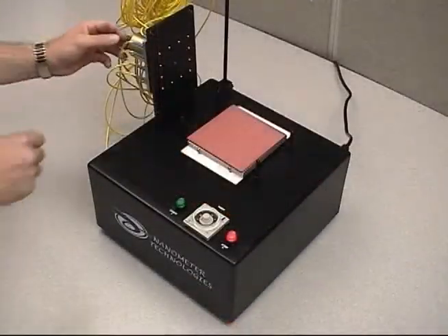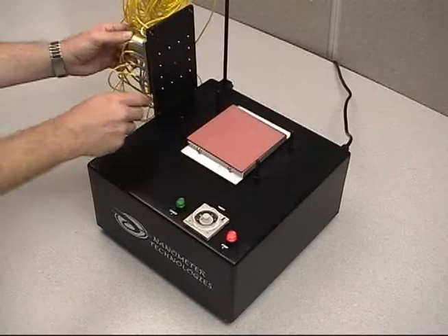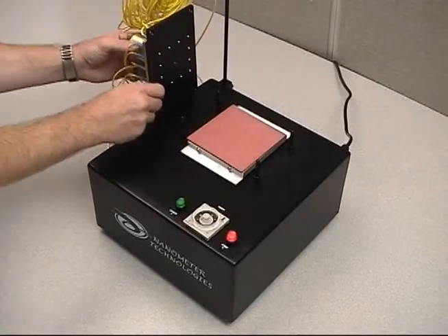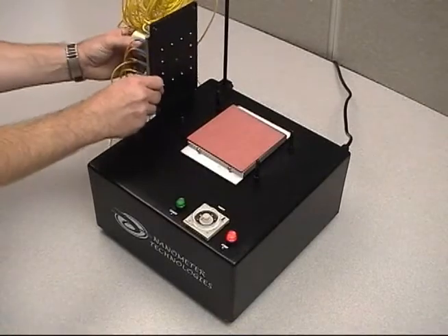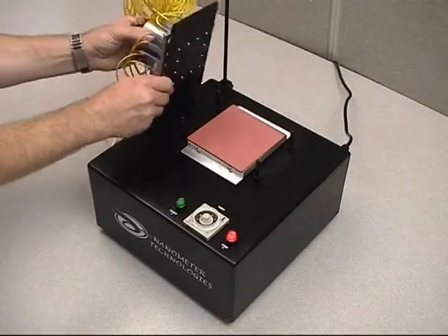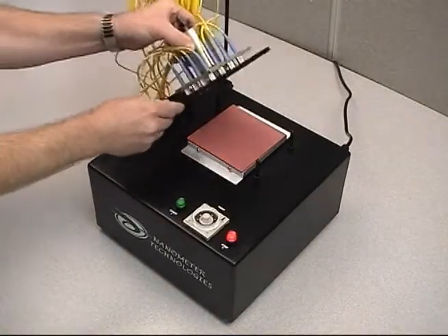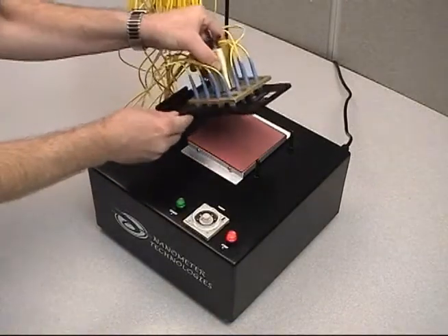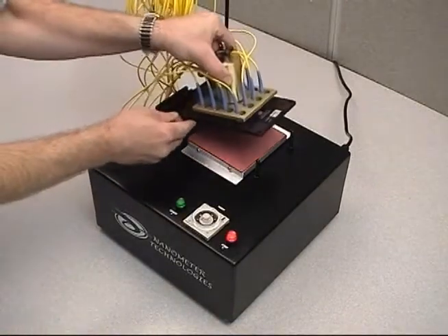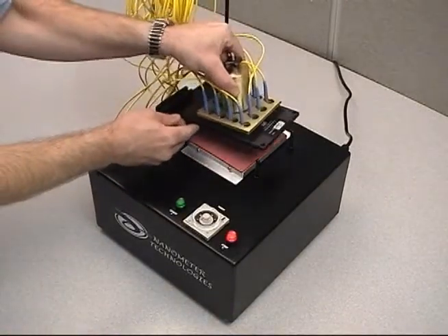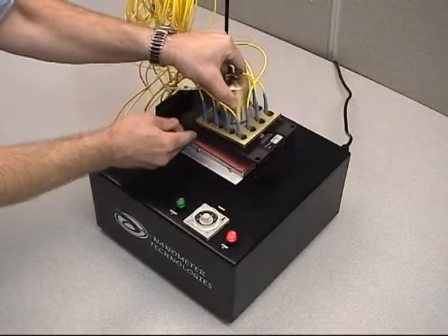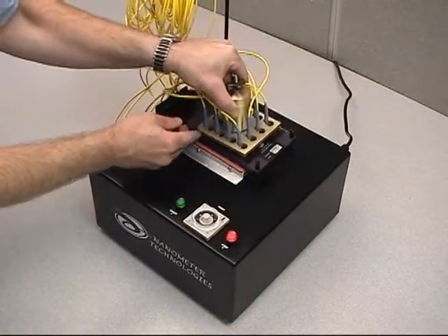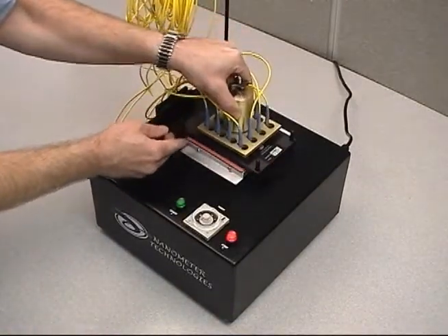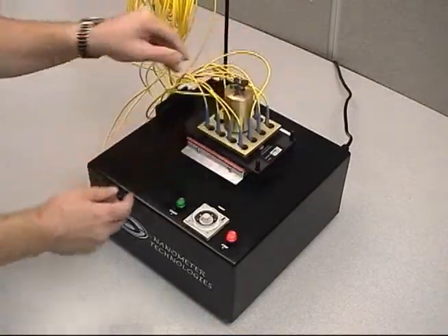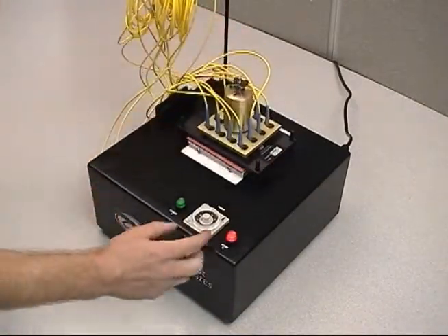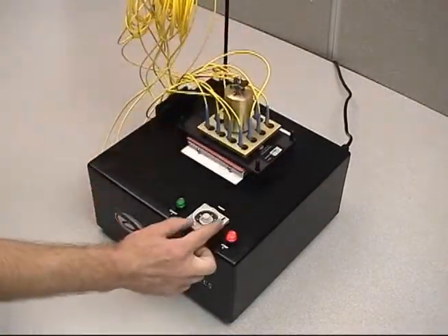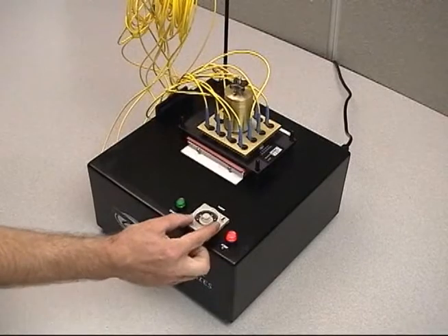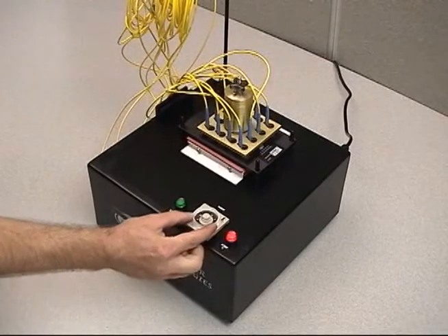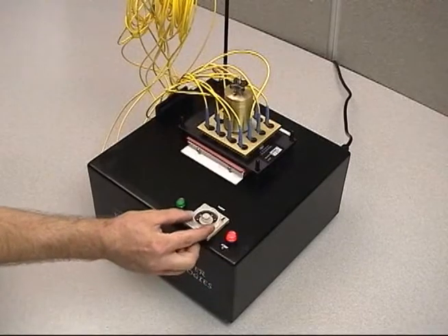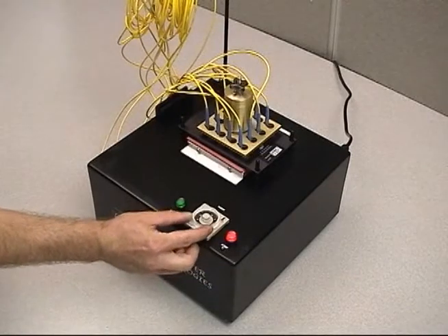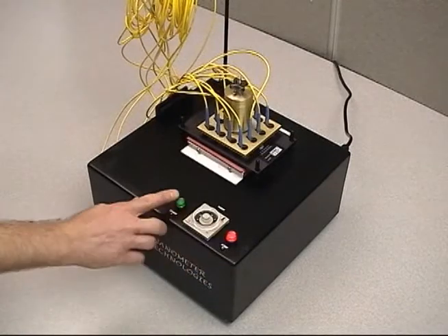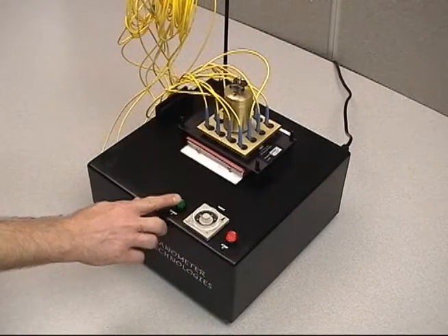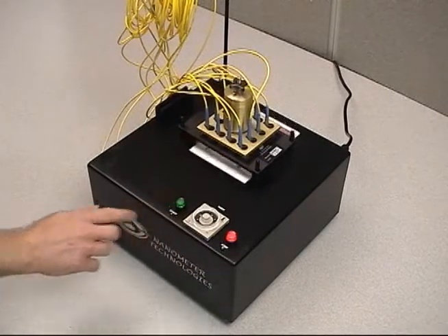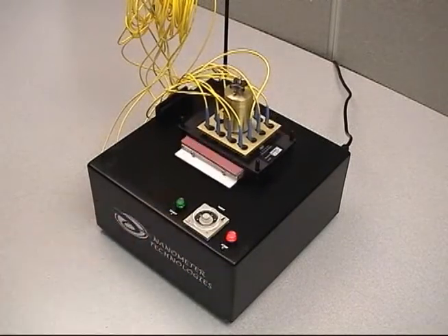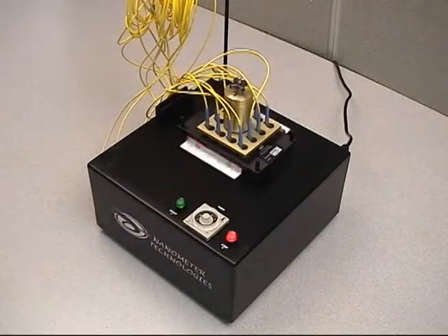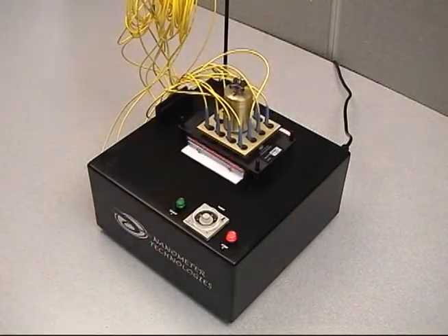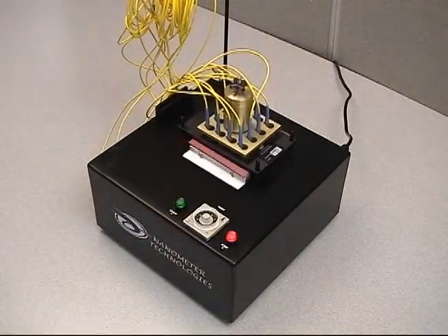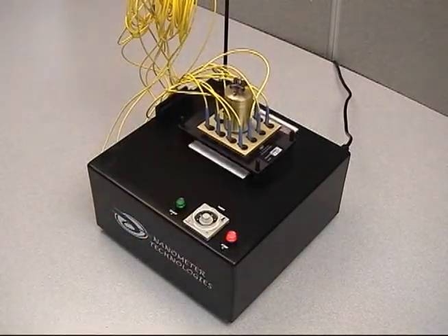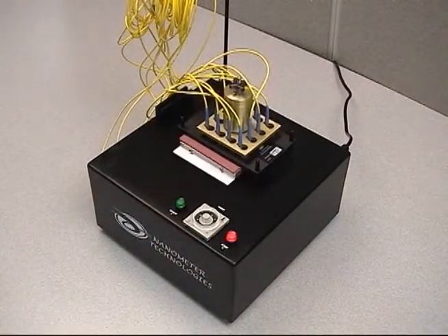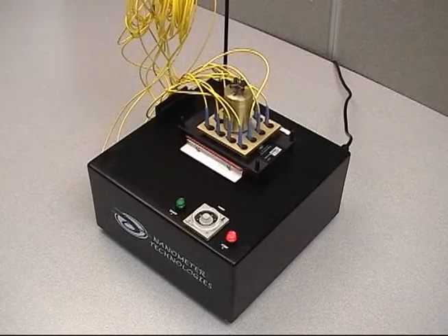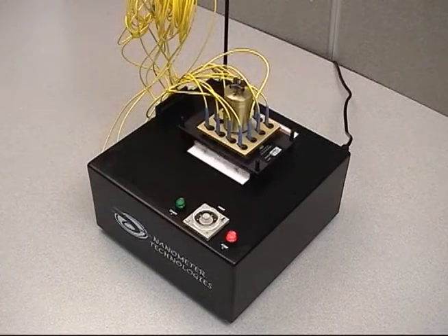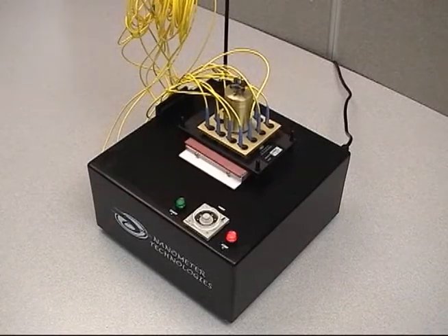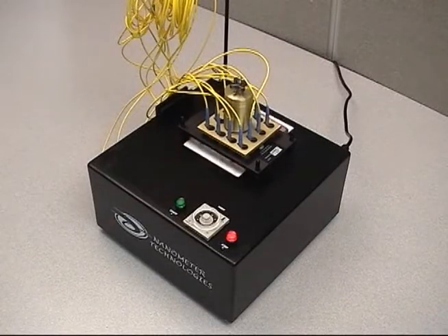Set the fixture plate onto the four locating pins making sure that it lies flat on the base plate. Set the timer according to the fixture plate being used and press the green button. Refer to your manual for the specific times.